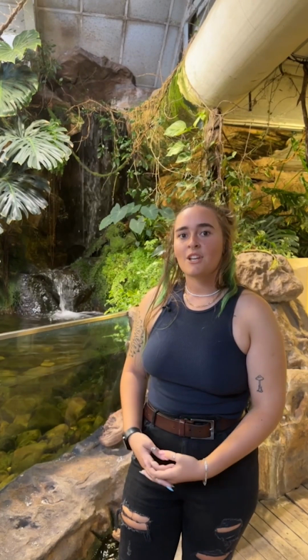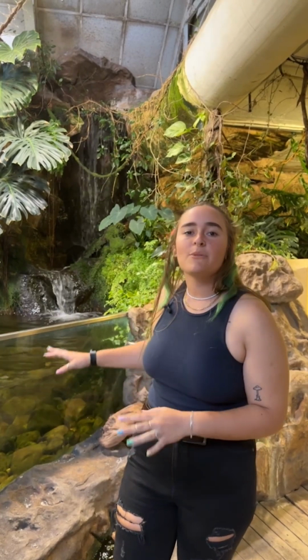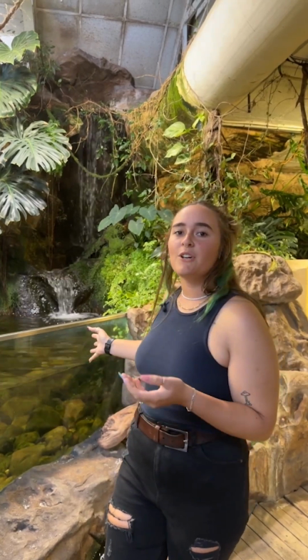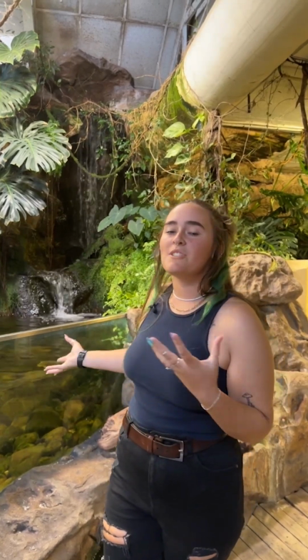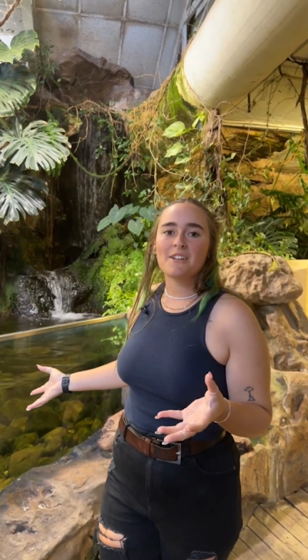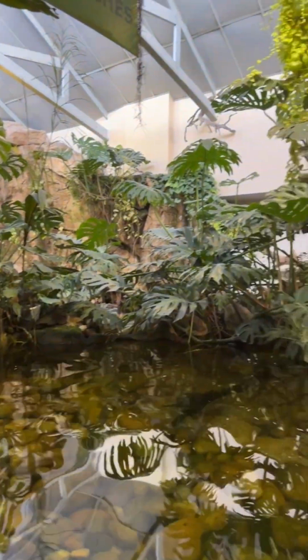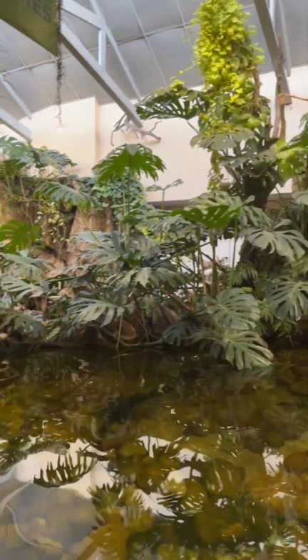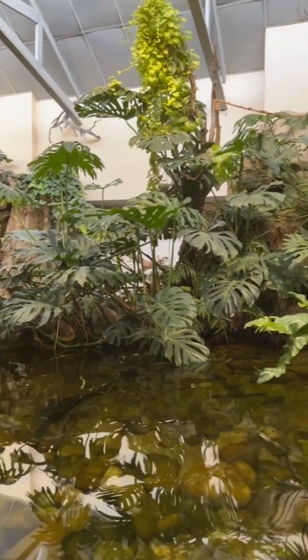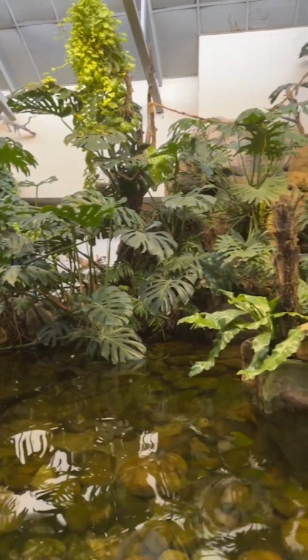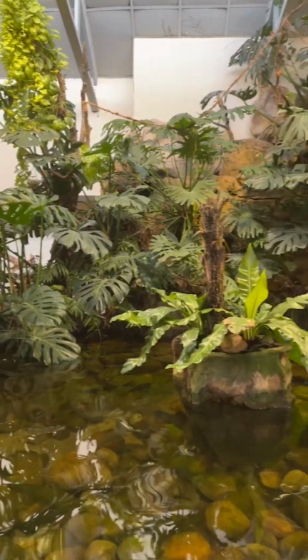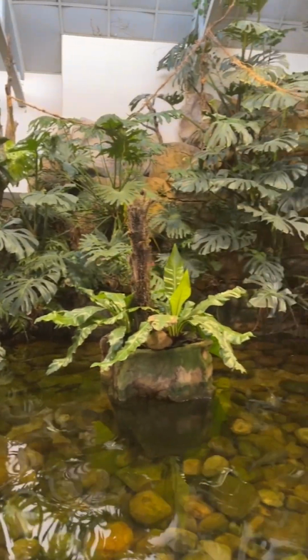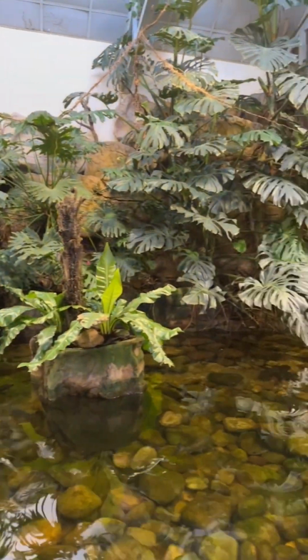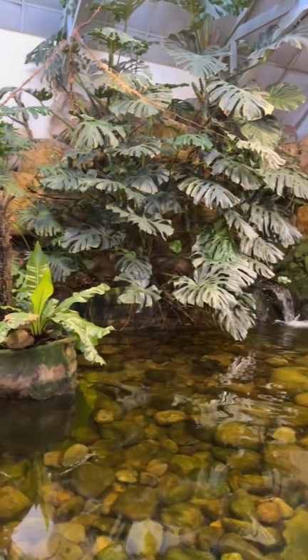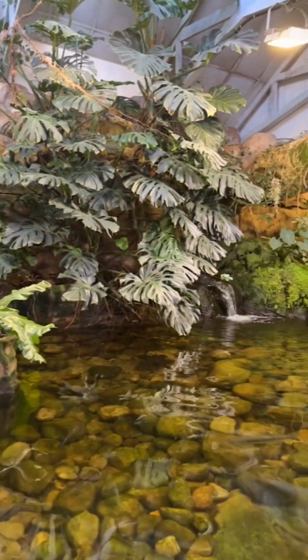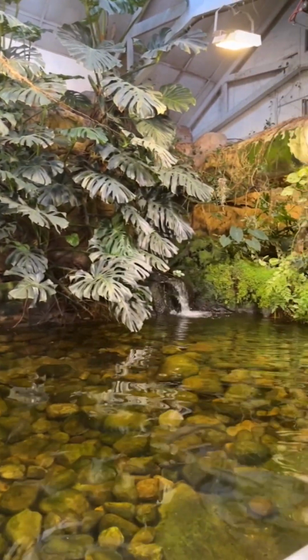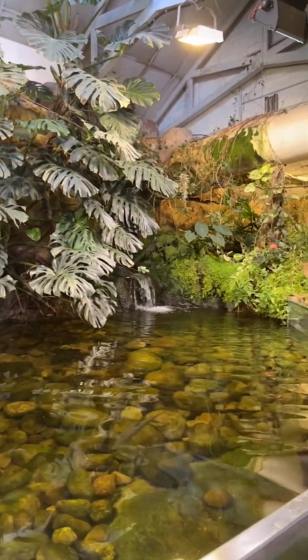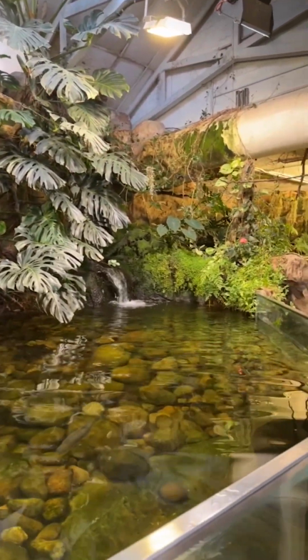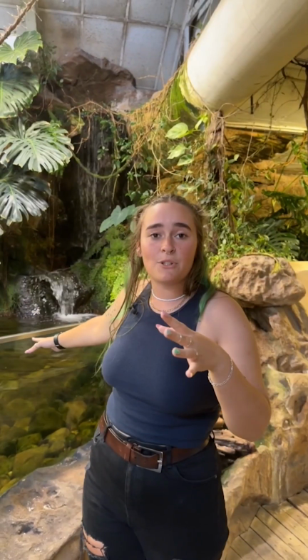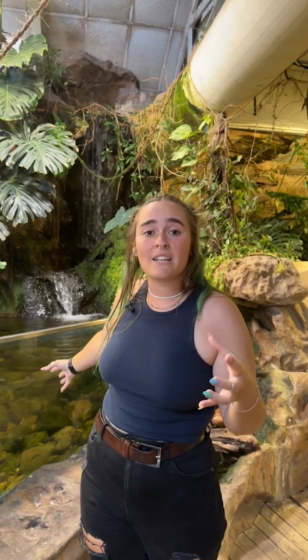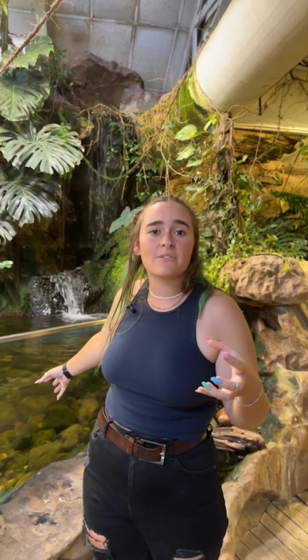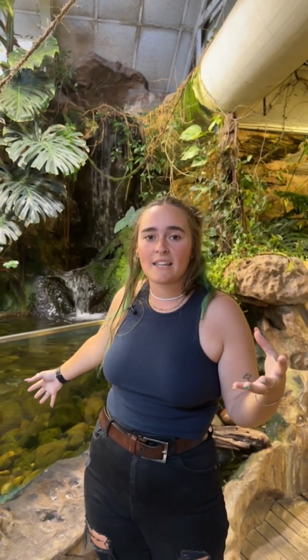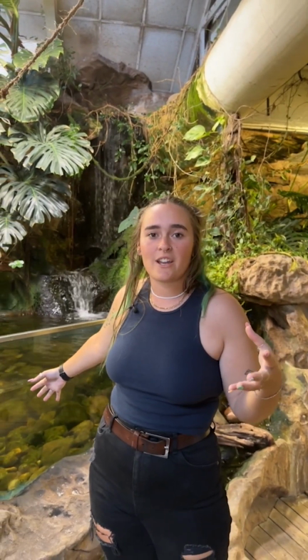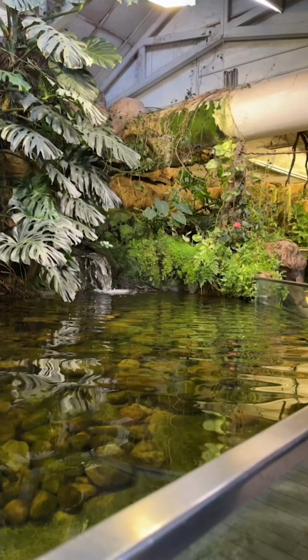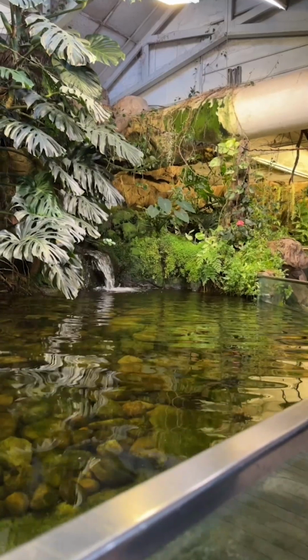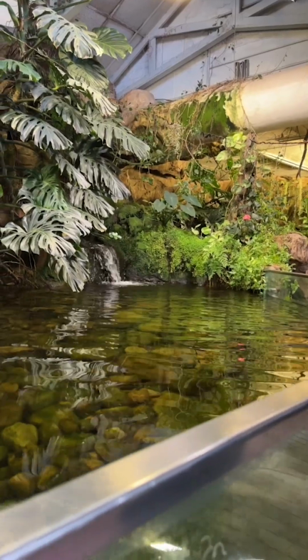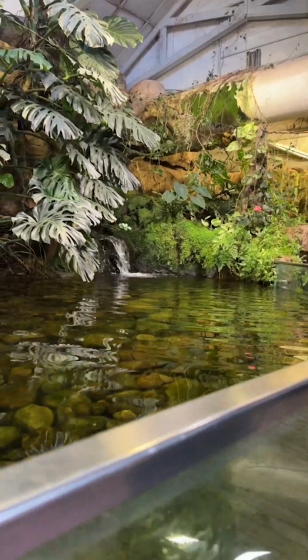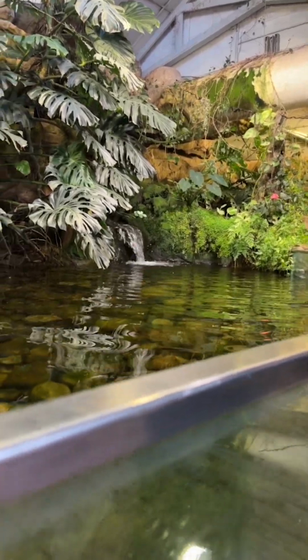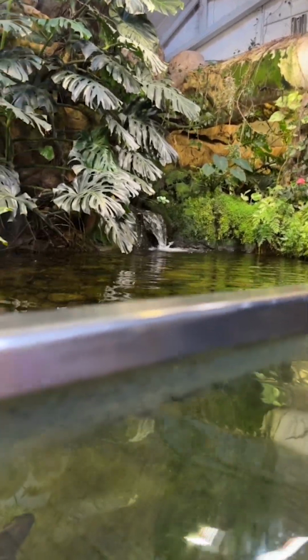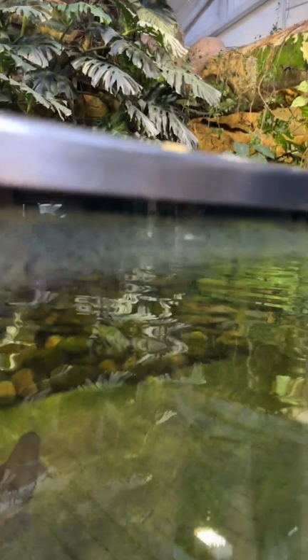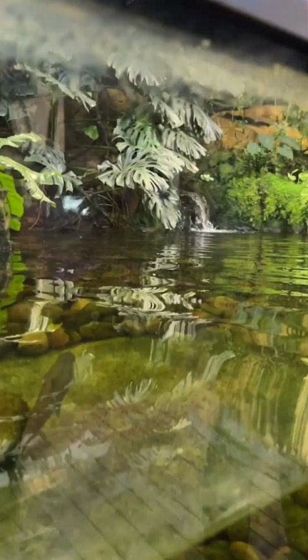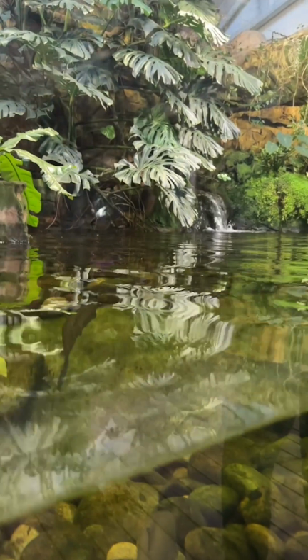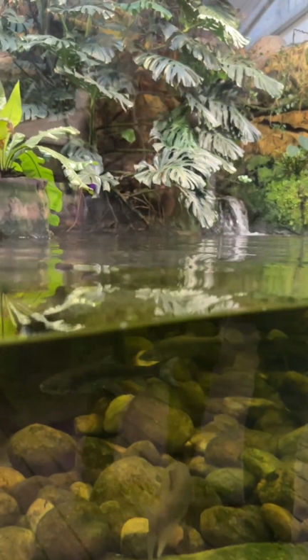Here we've got a water cycle display explaining how pollution goes from rivers — anything that gets polluted near a river or hiking trails — it starts at the river but it also ends up at the ocean.